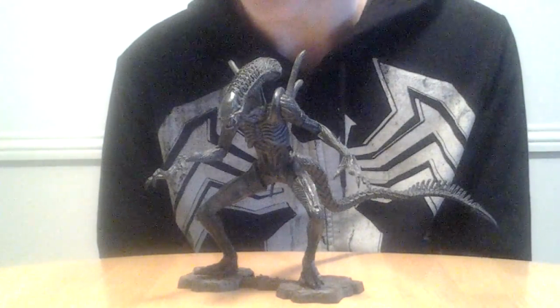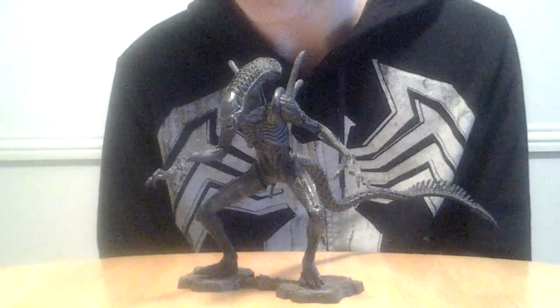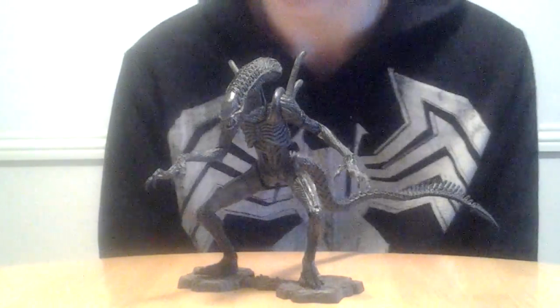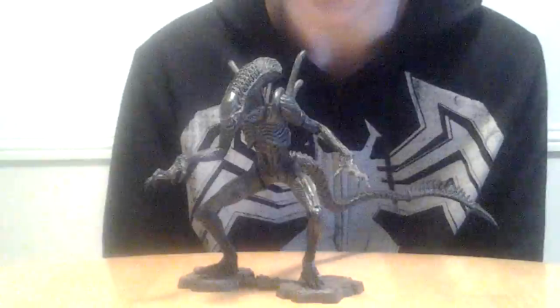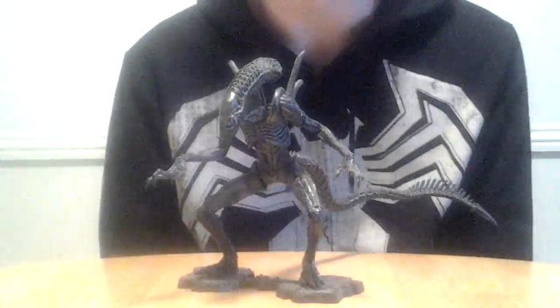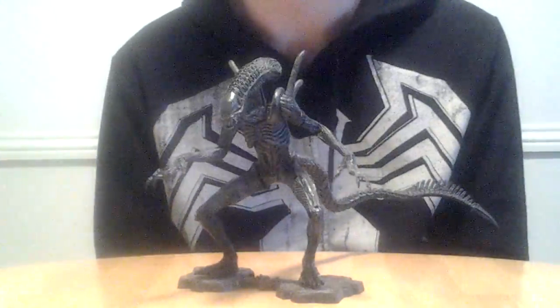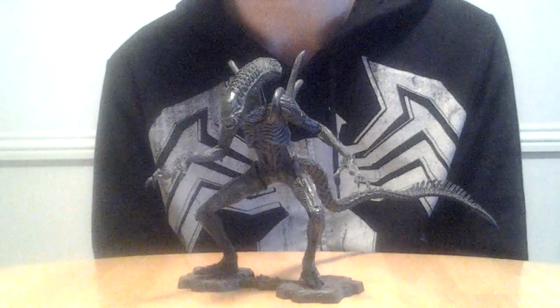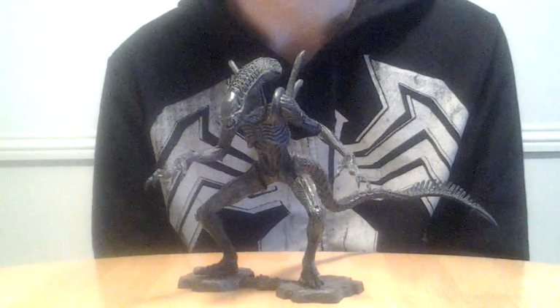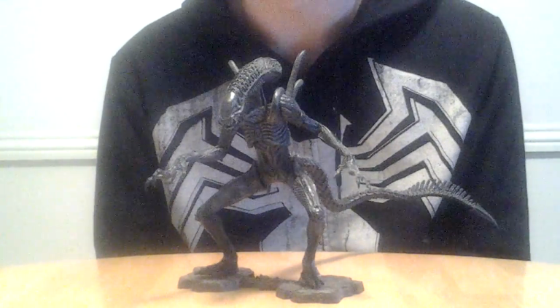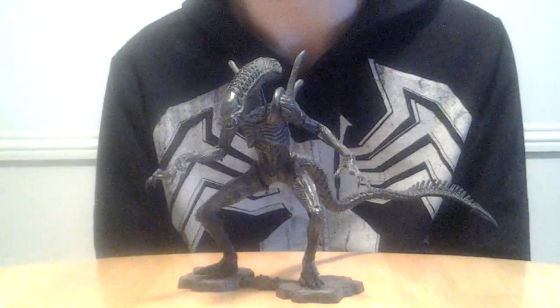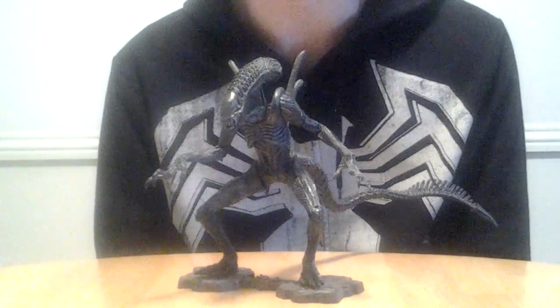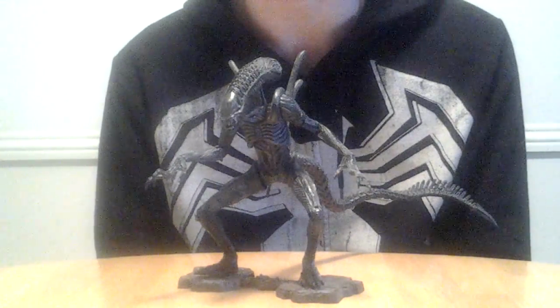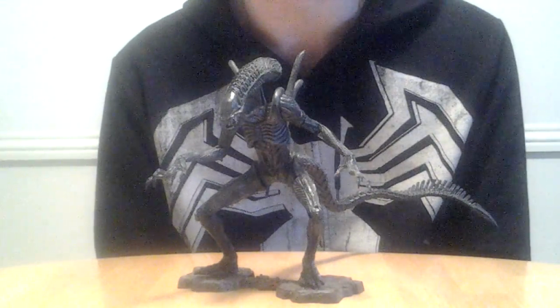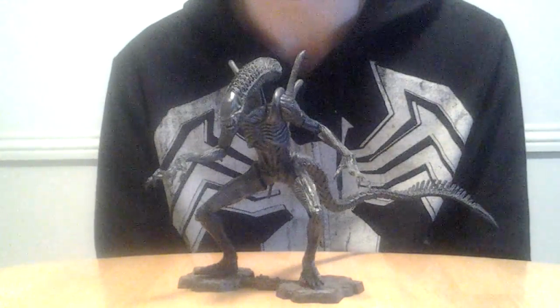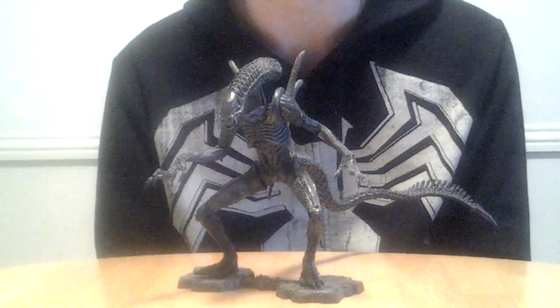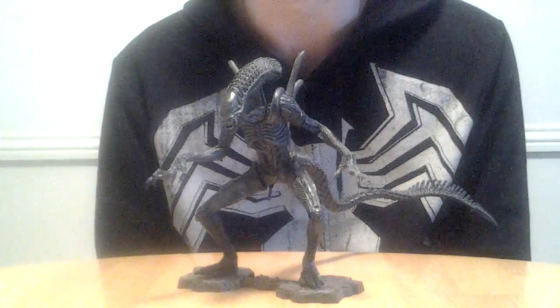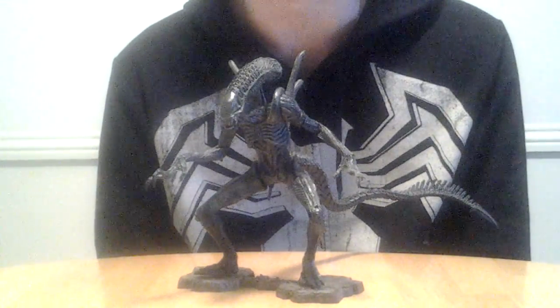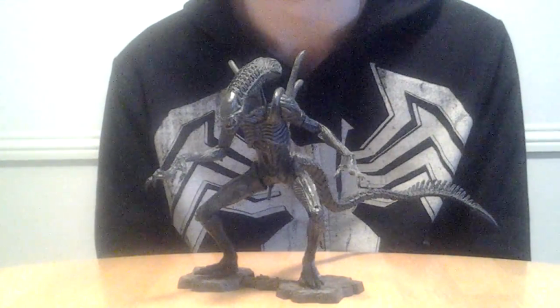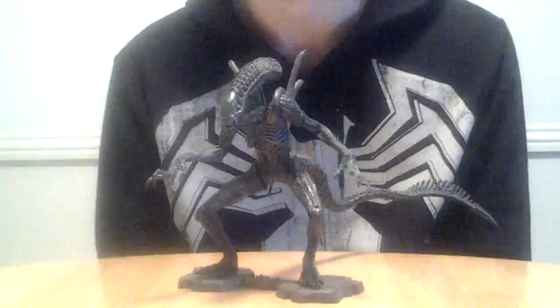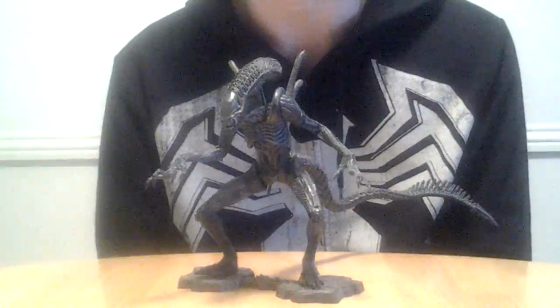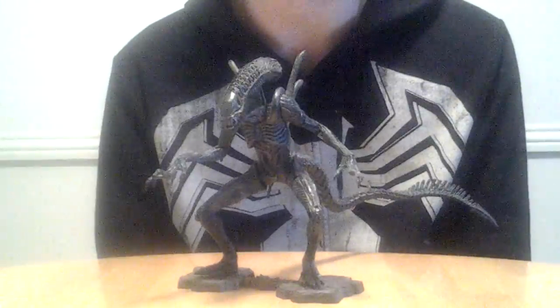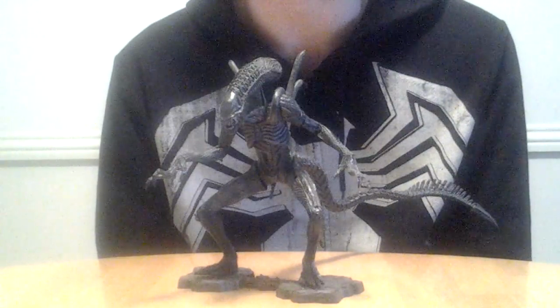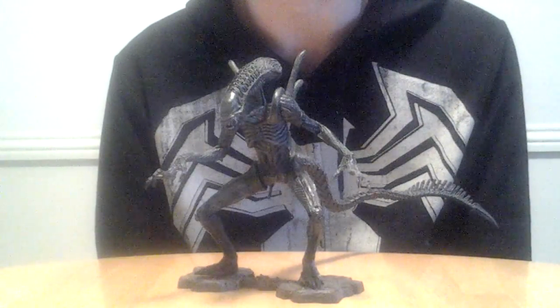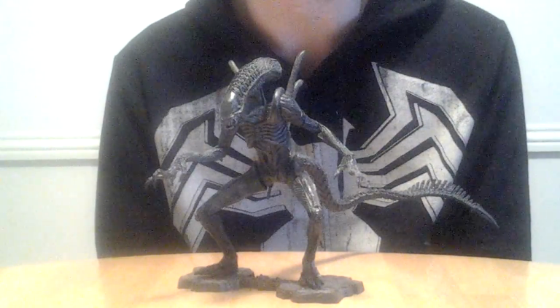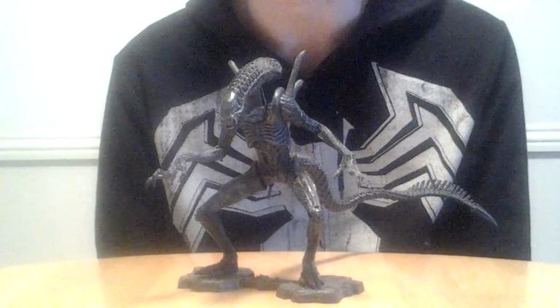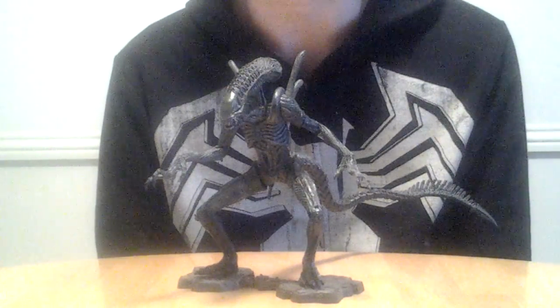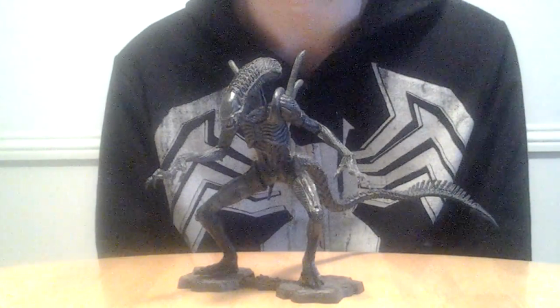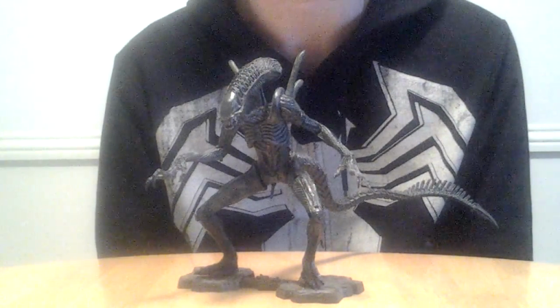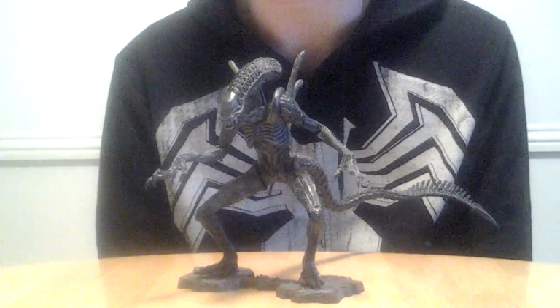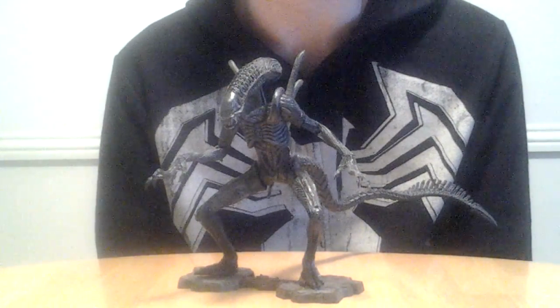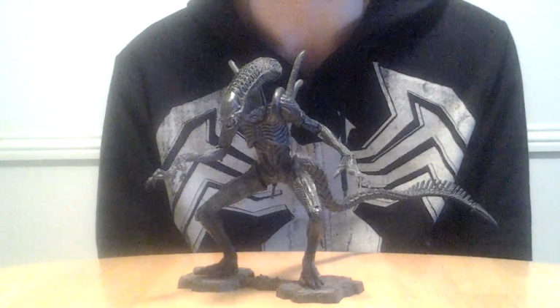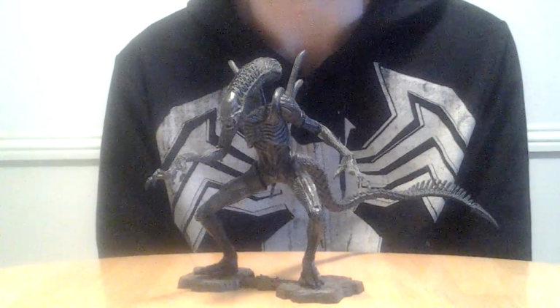It's an awesome design, in my opinion. And please don't hate me for saying that — I hate the movie just as much as you do, but I really like the design of the Alien Warriors in that movie. That's about the most I can say about it.